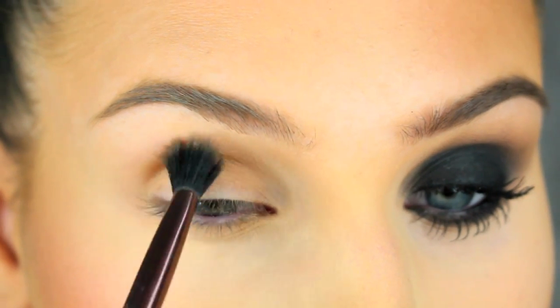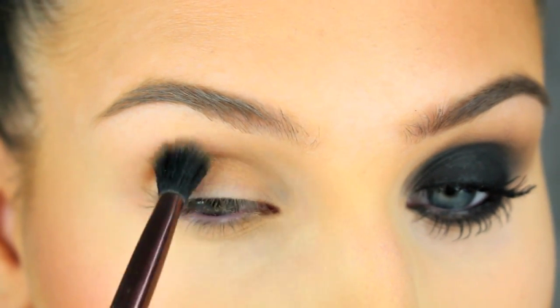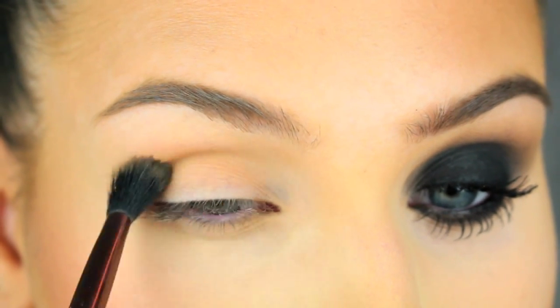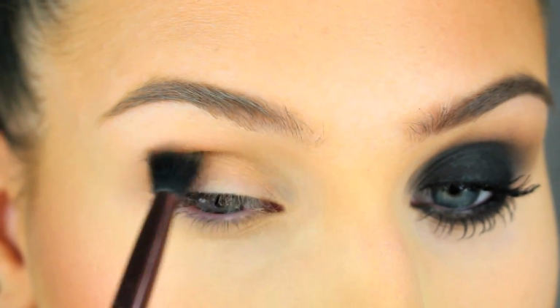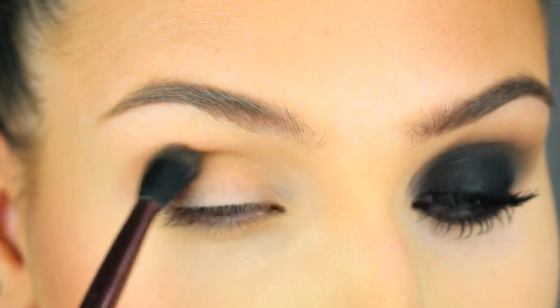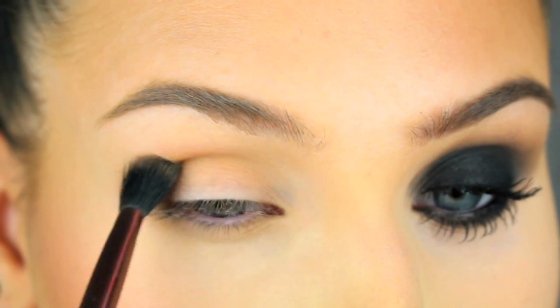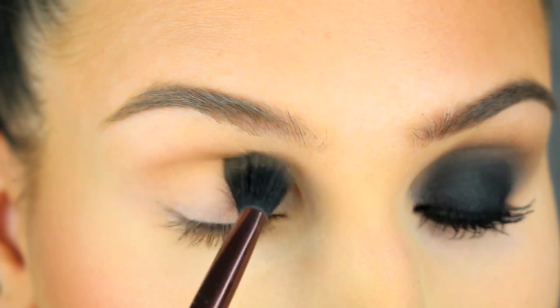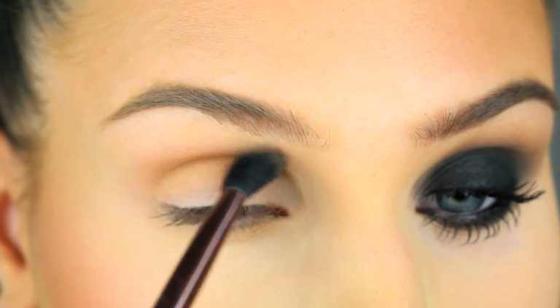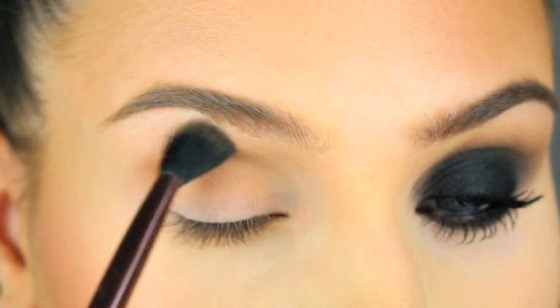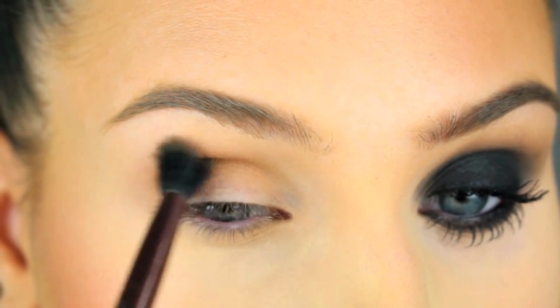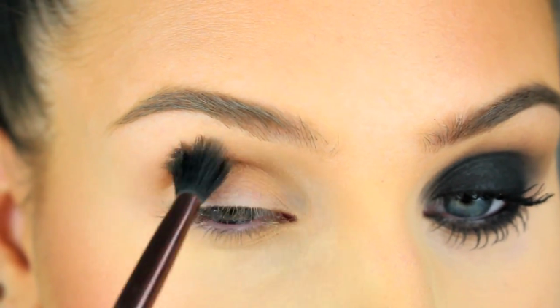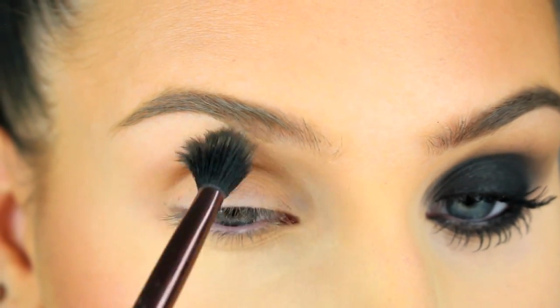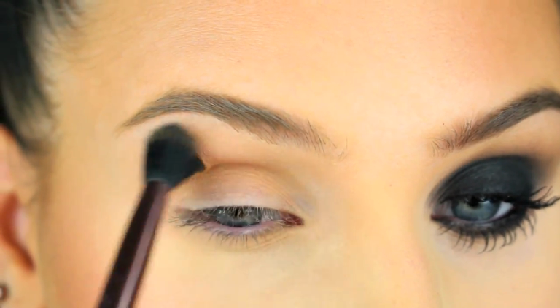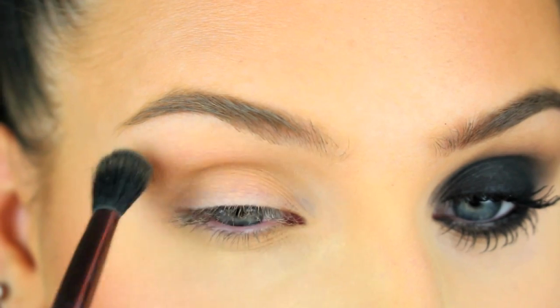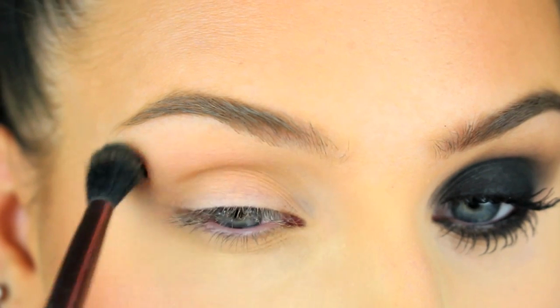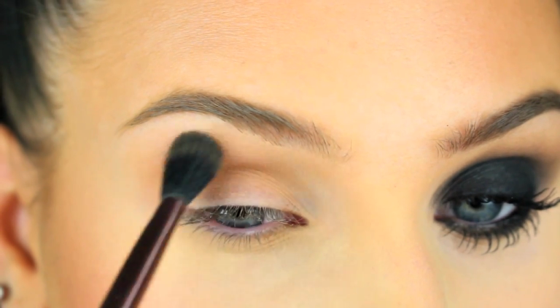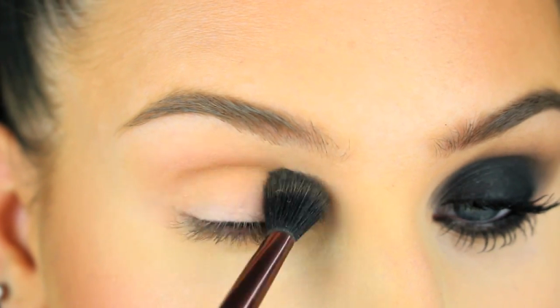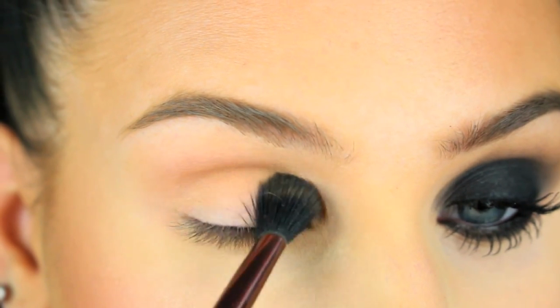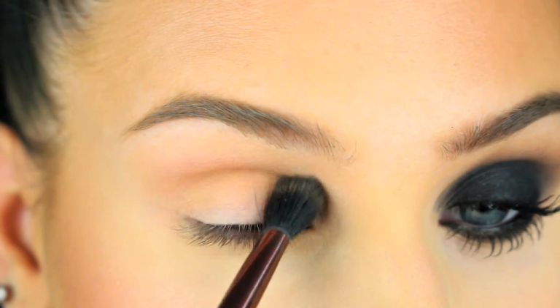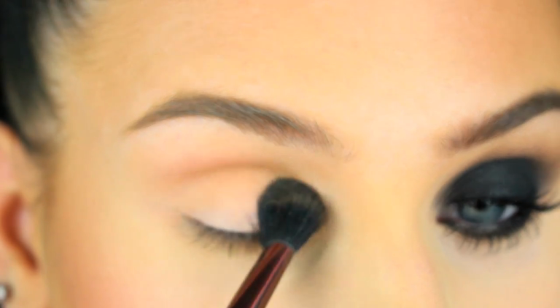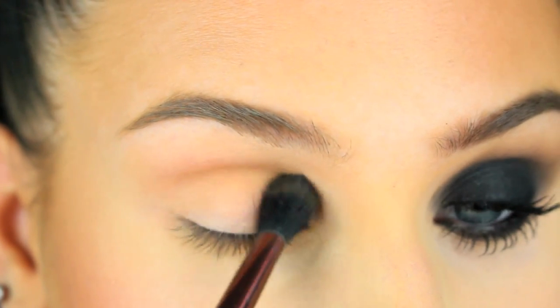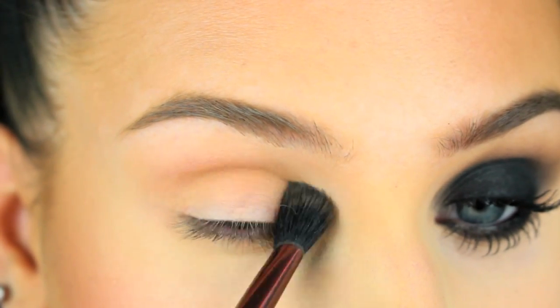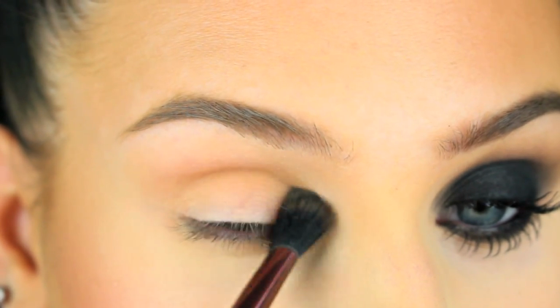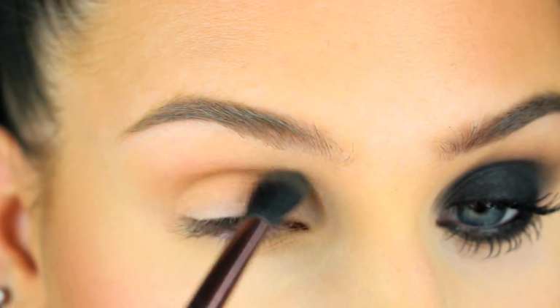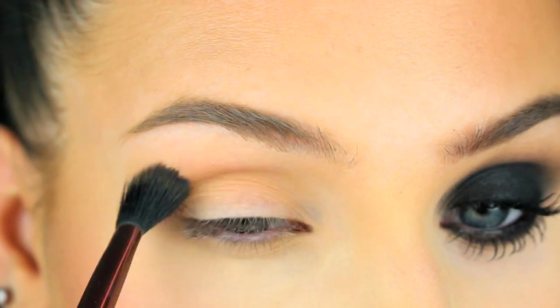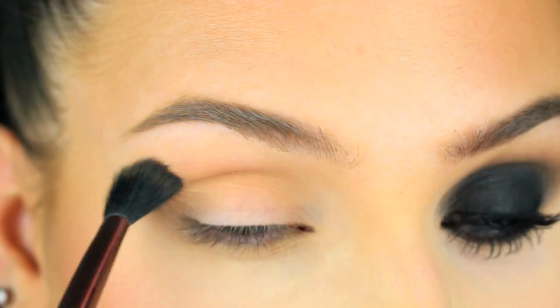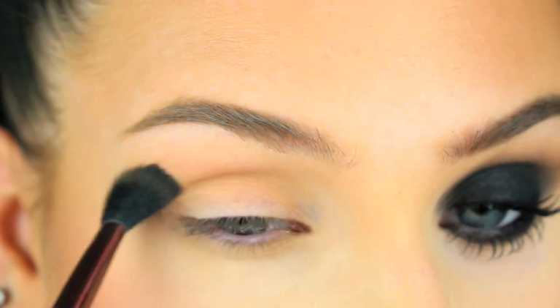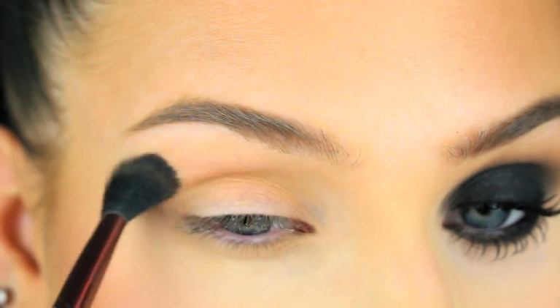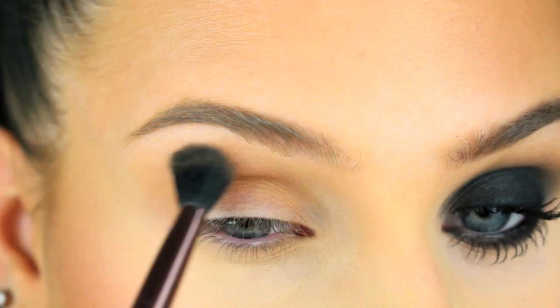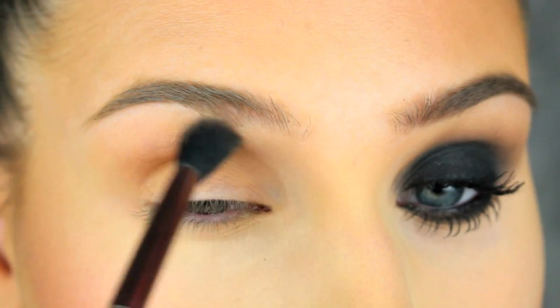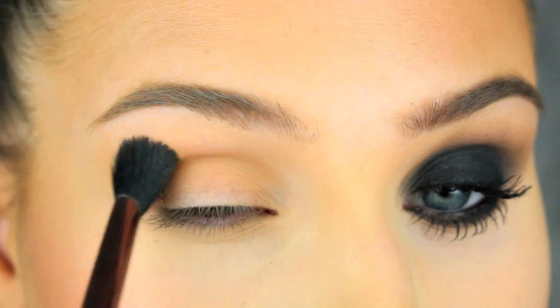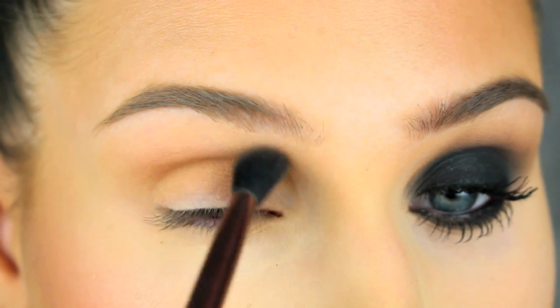Moving on to eyeshadow — I'm actually going to use a darker face powder as a transition color in the crease. This is the powder I used to bronze up and contour my face, so it's just a few shades darker than my skin.